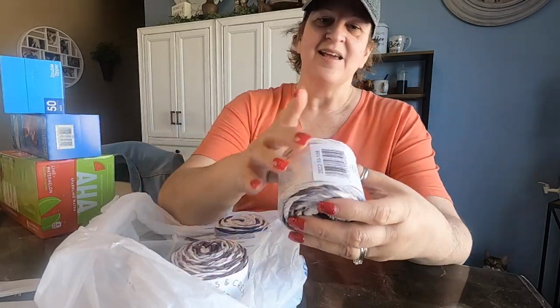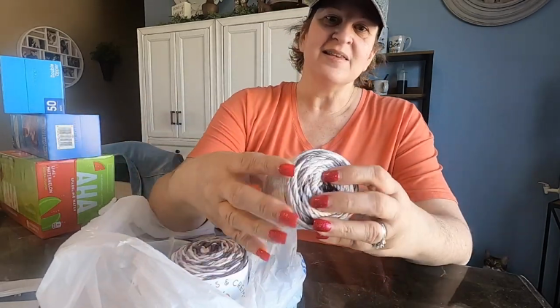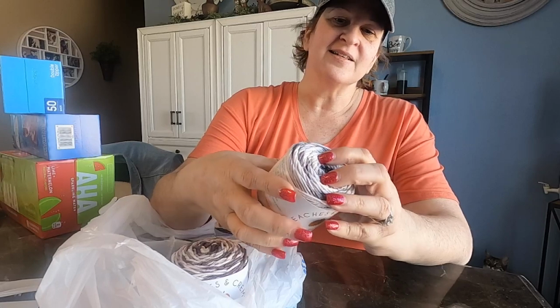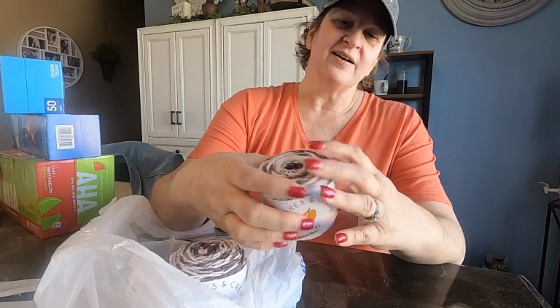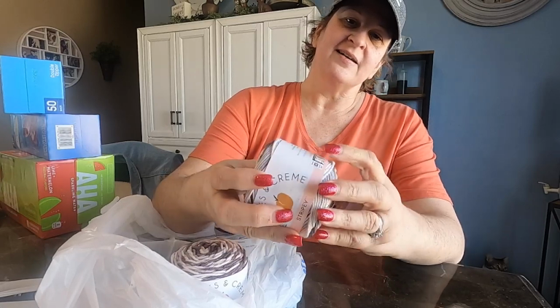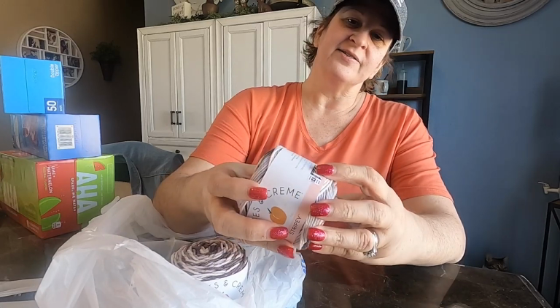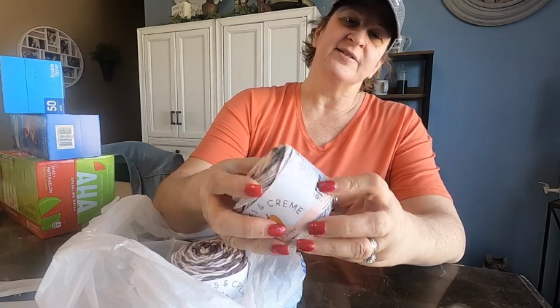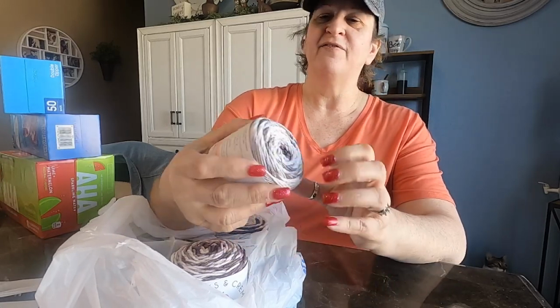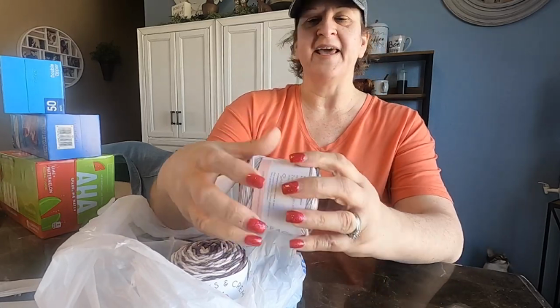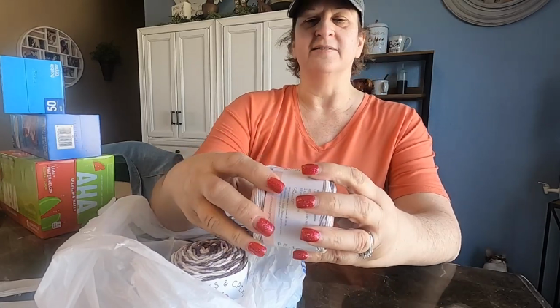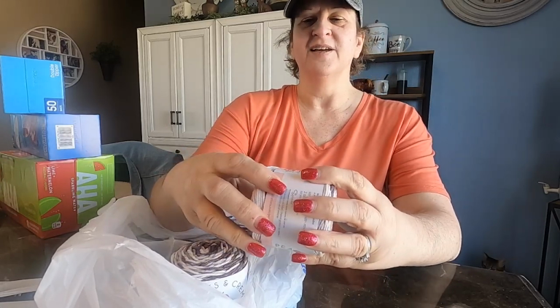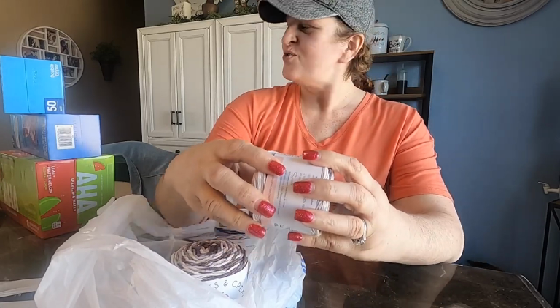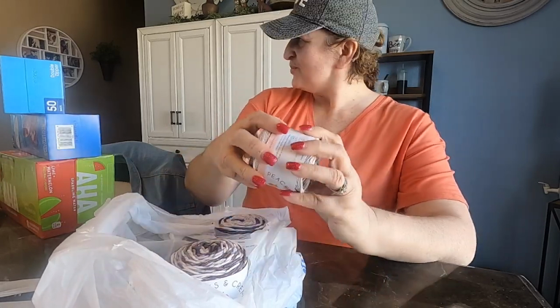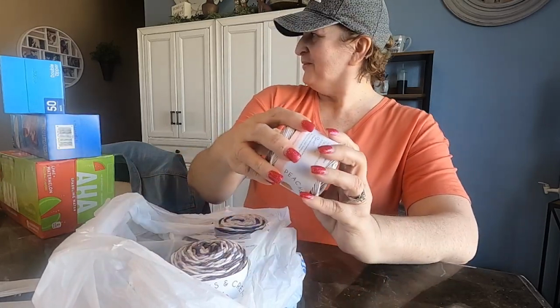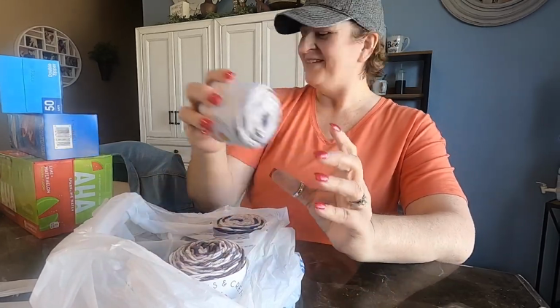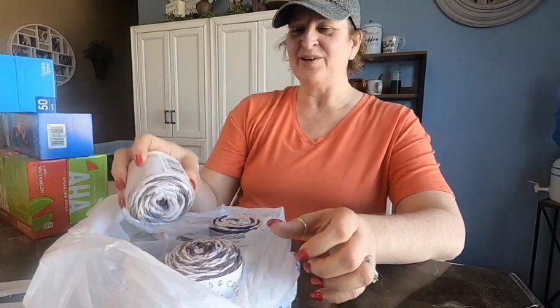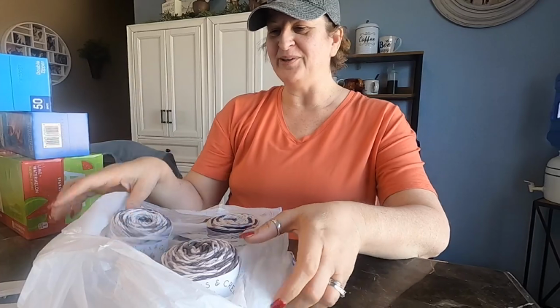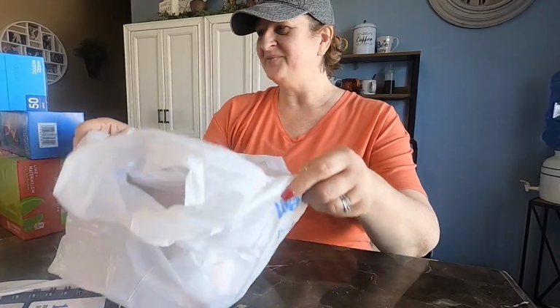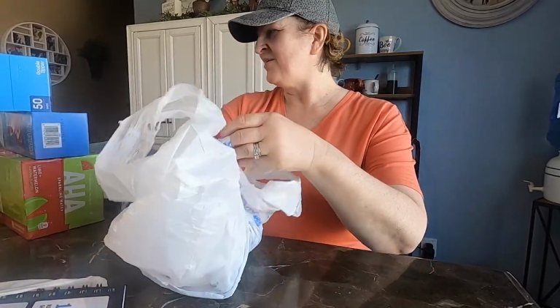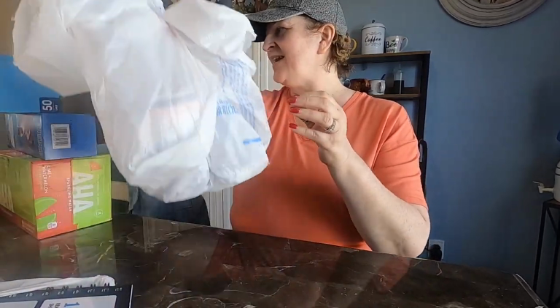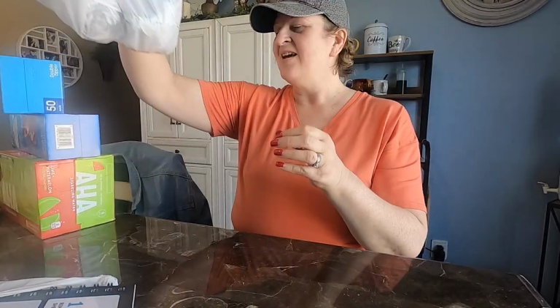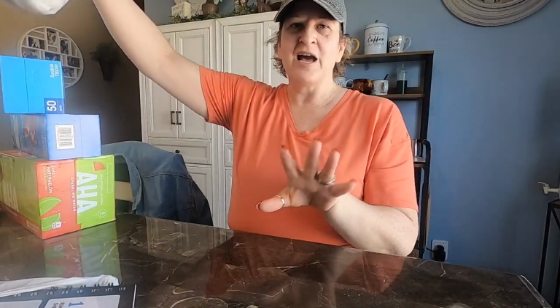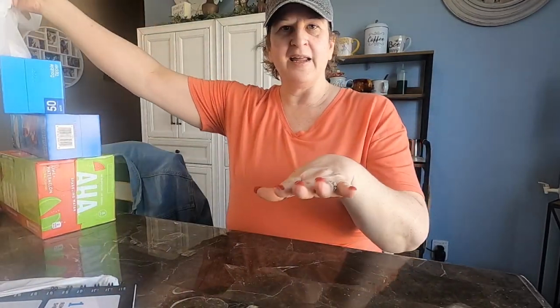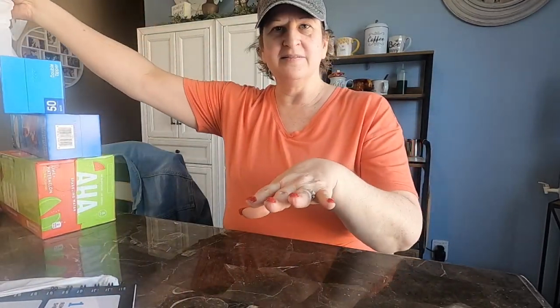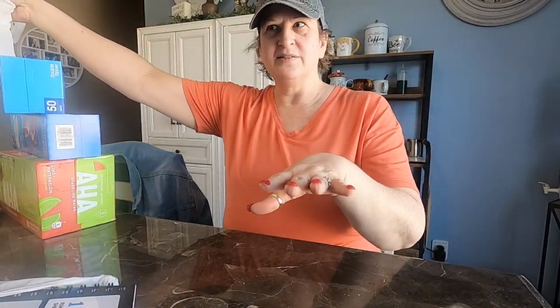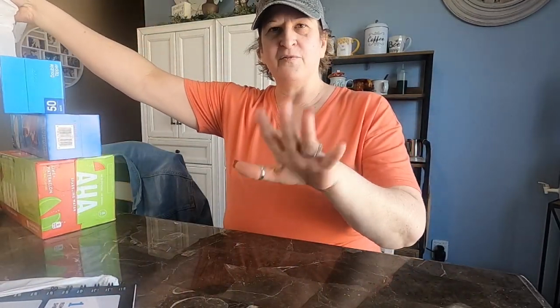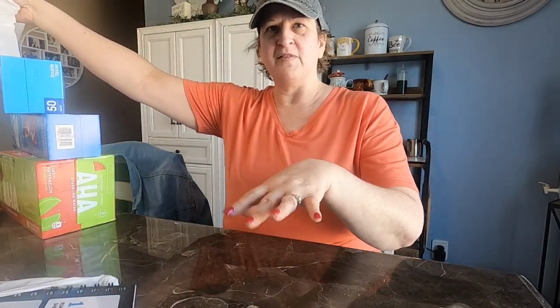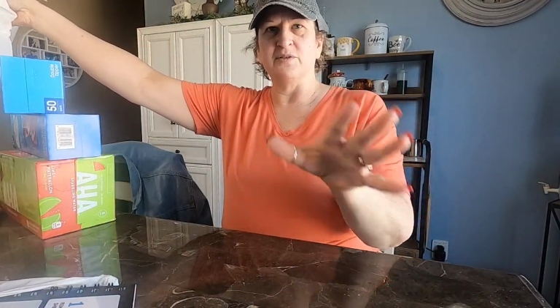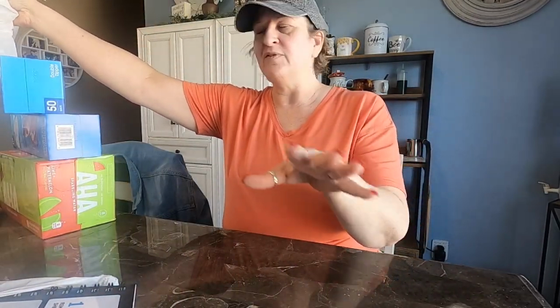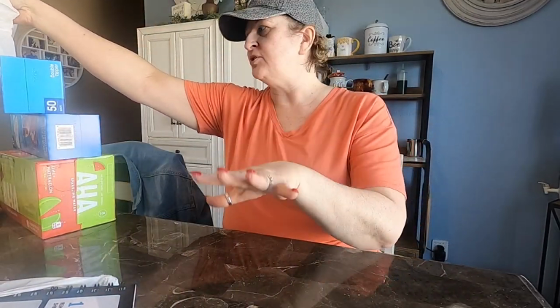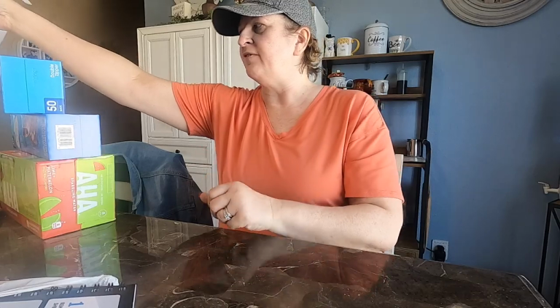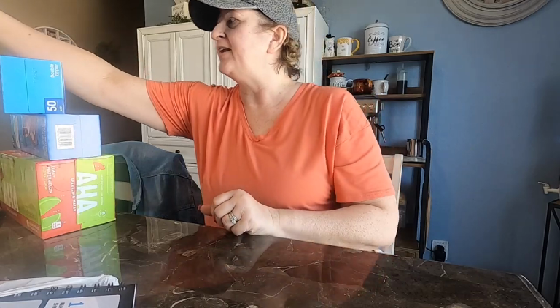One color is called Denim, and then this color is Flannel. I've got four of those total — two of the blue and two of the flannel.